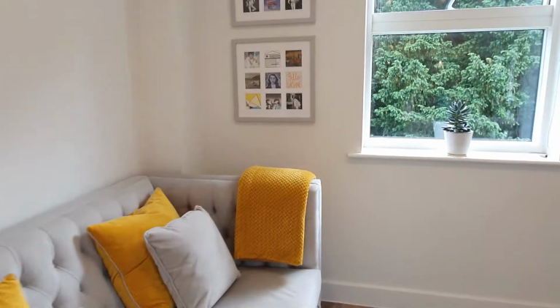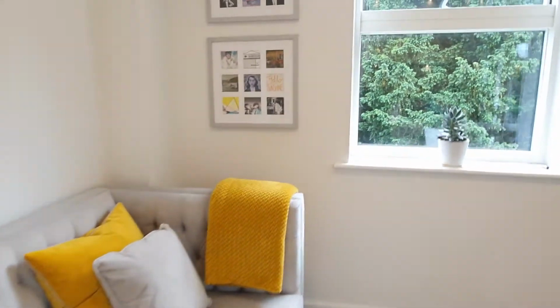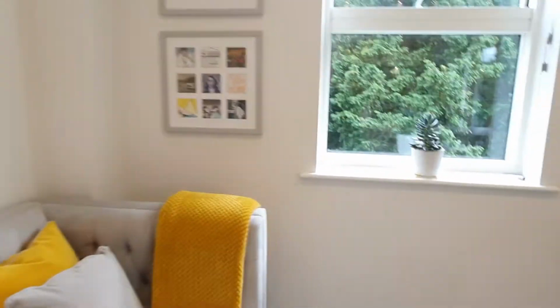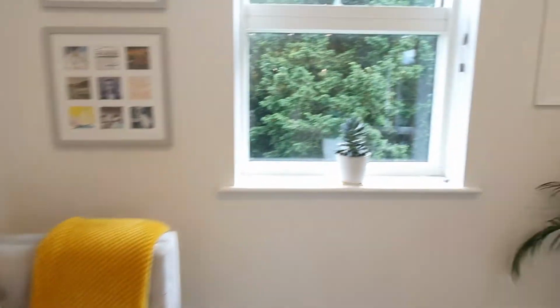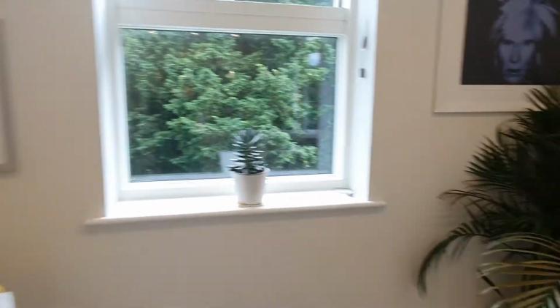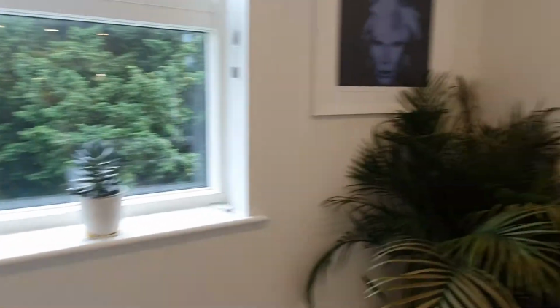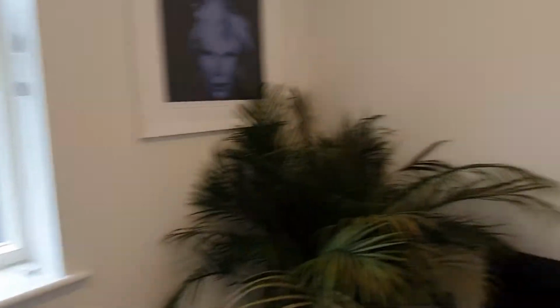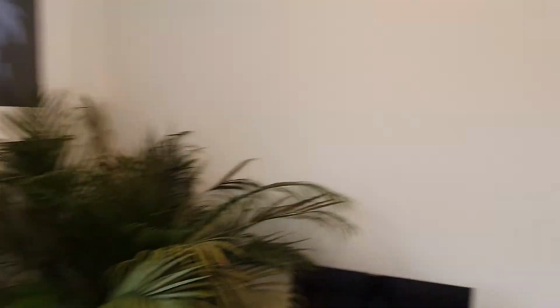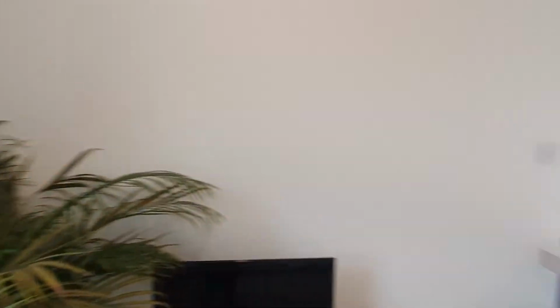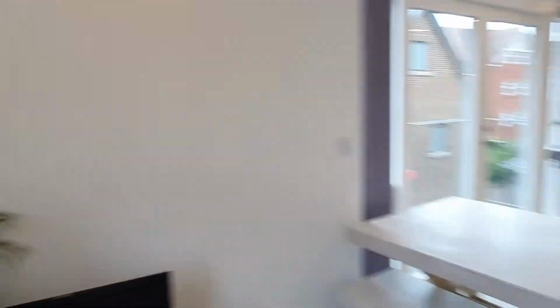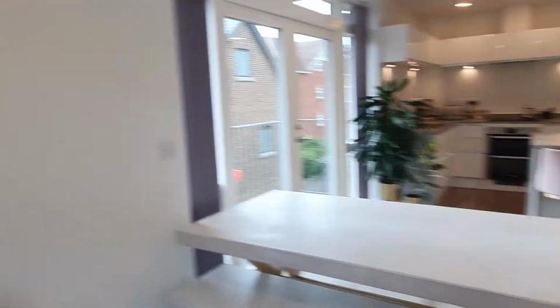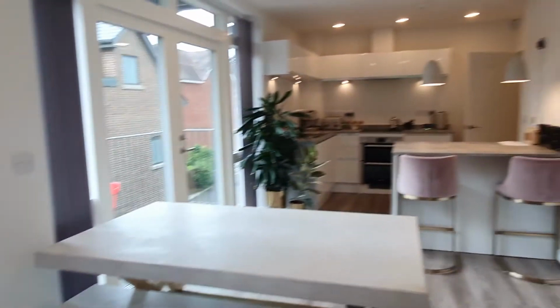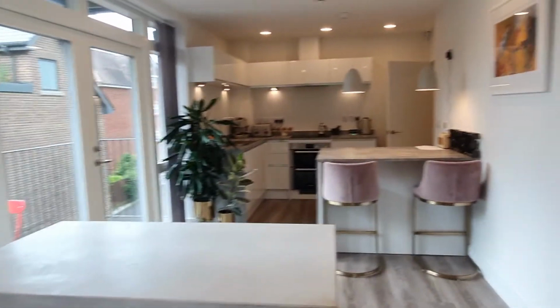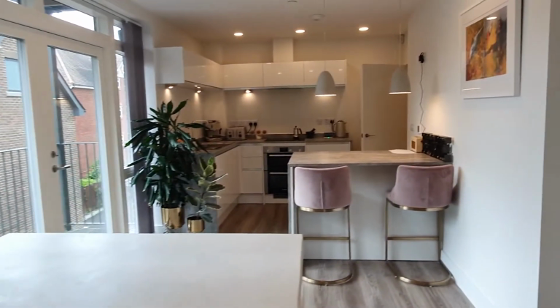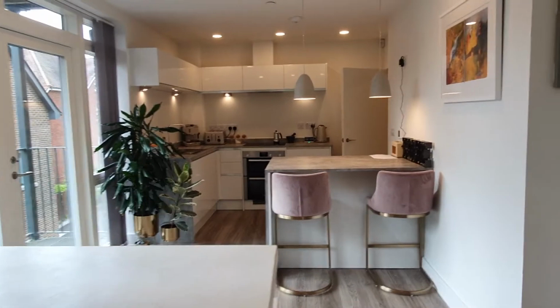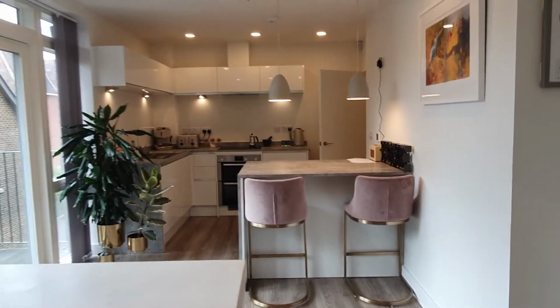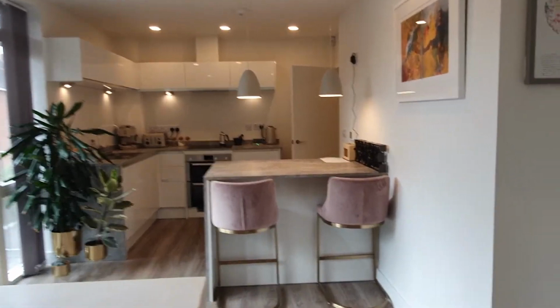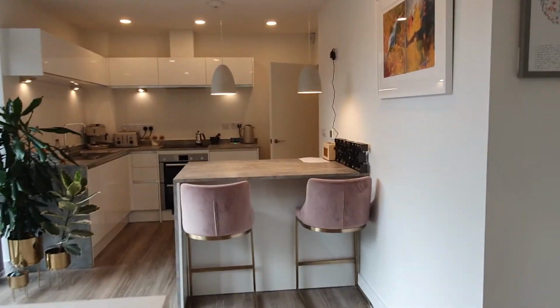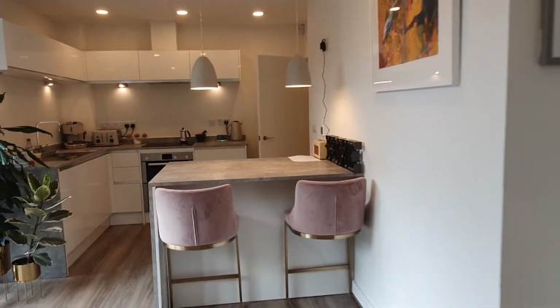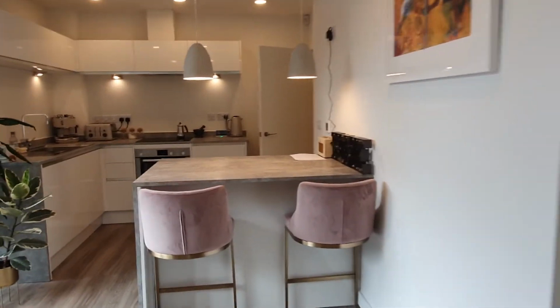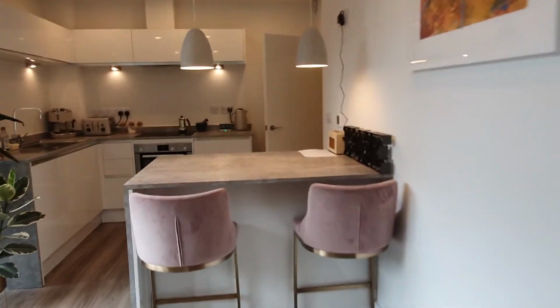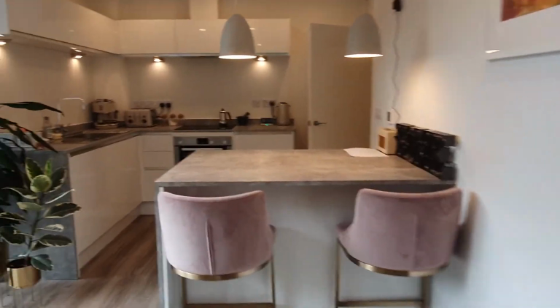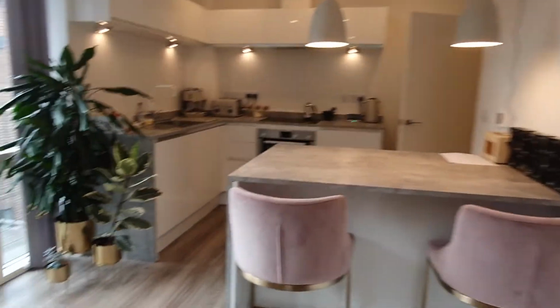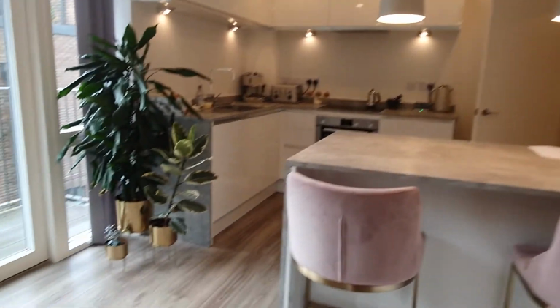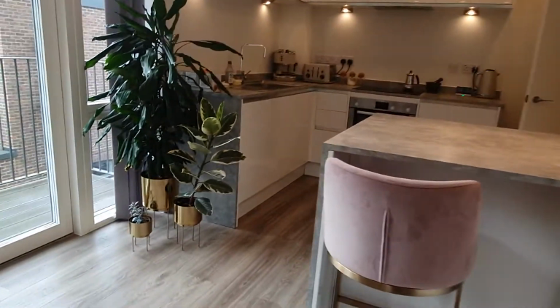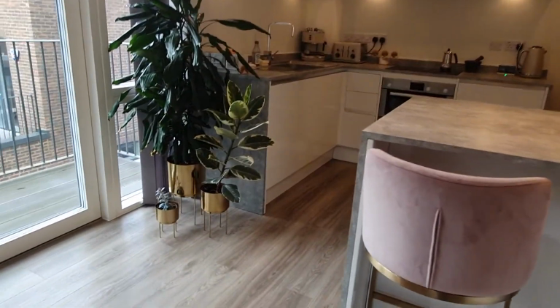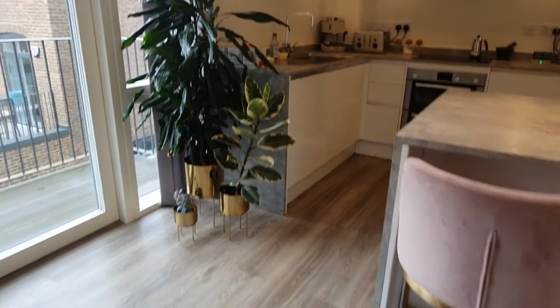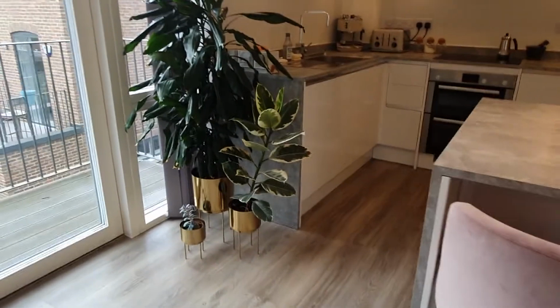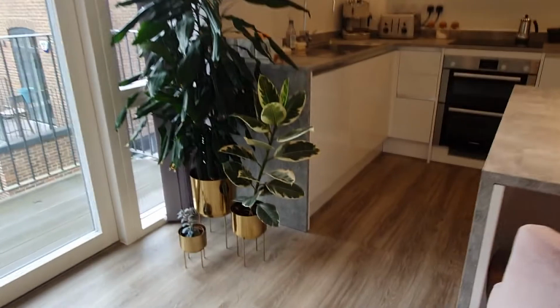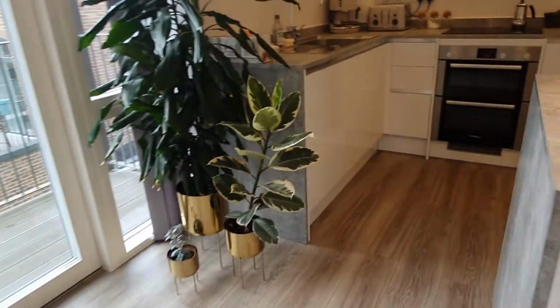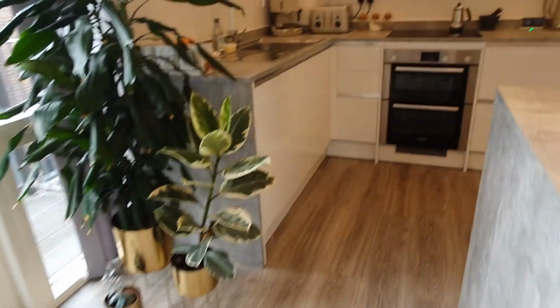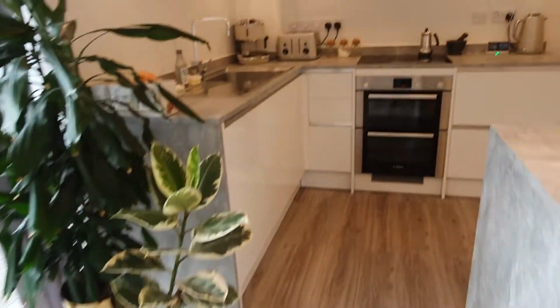Decorated throughout in white, so it's a really calm feel. Nice spacious room with wood-effect flooring.